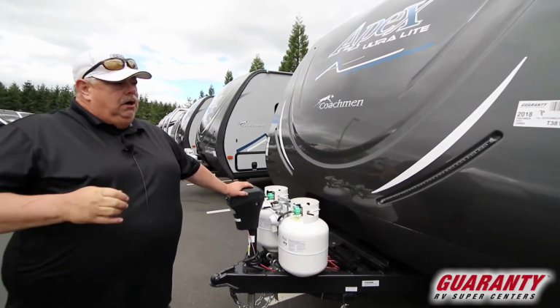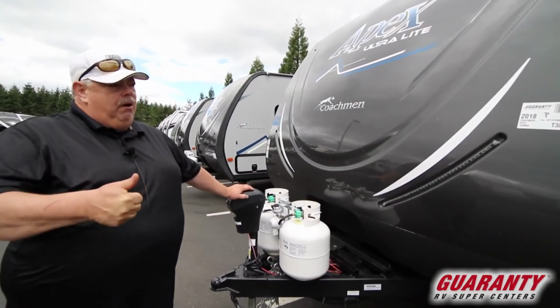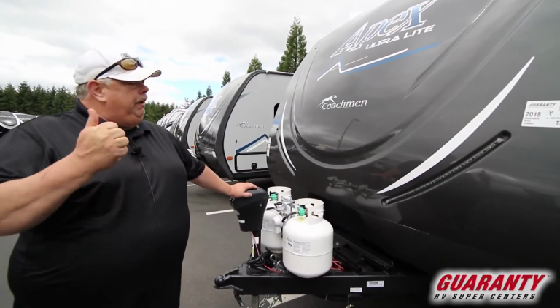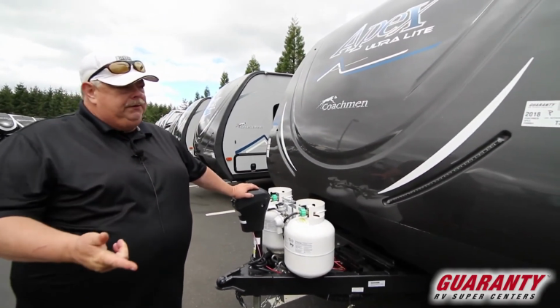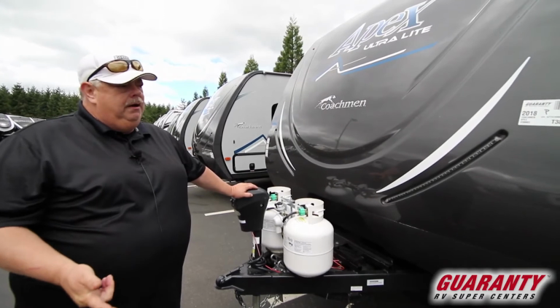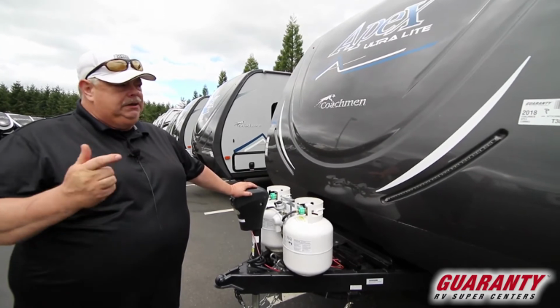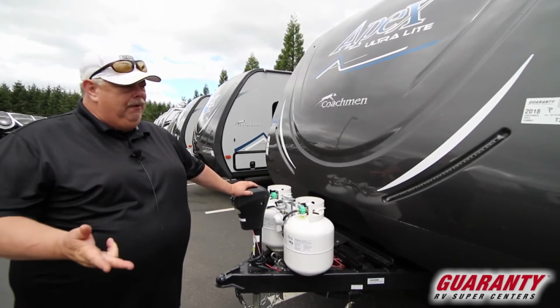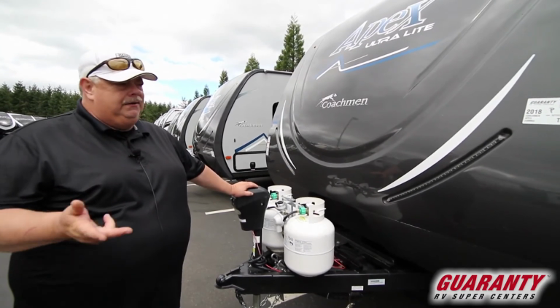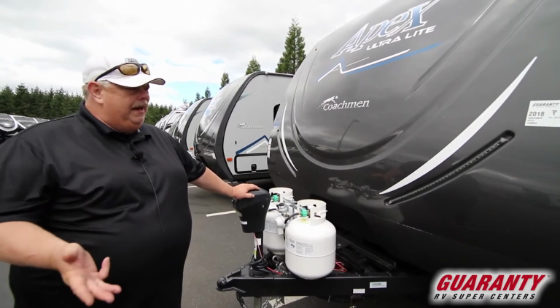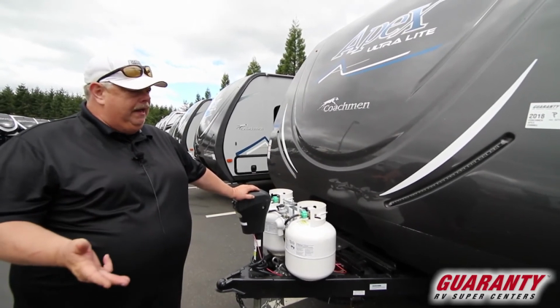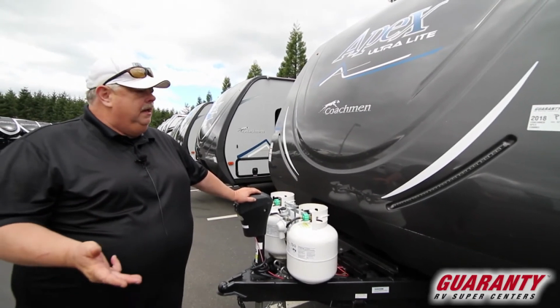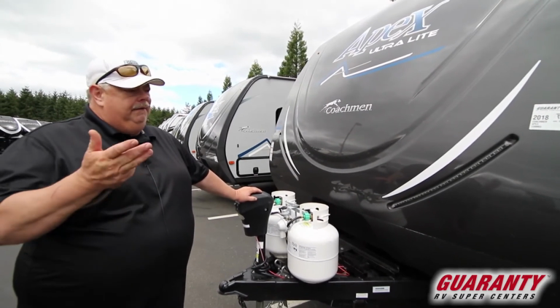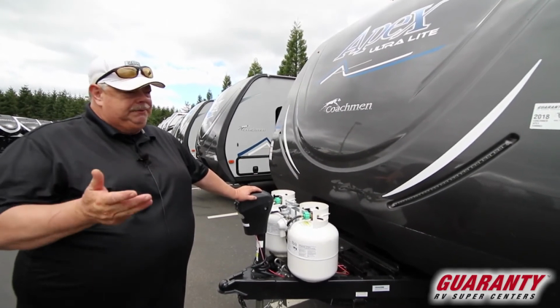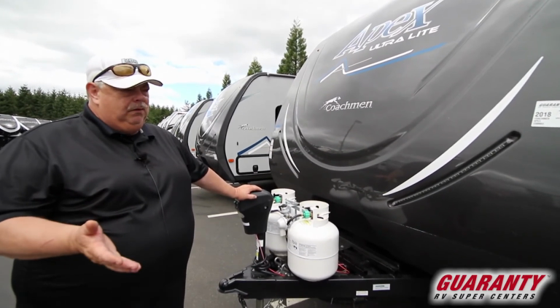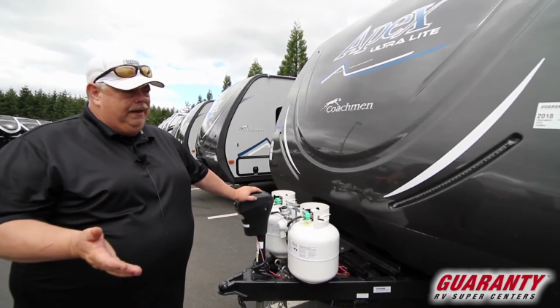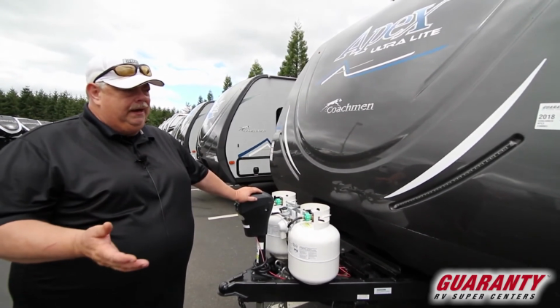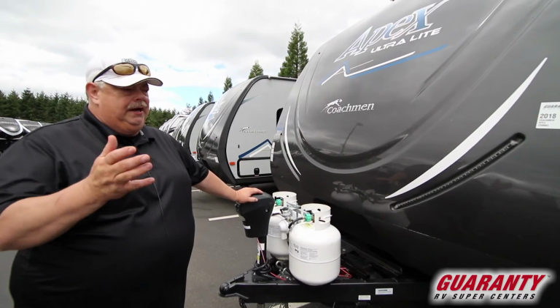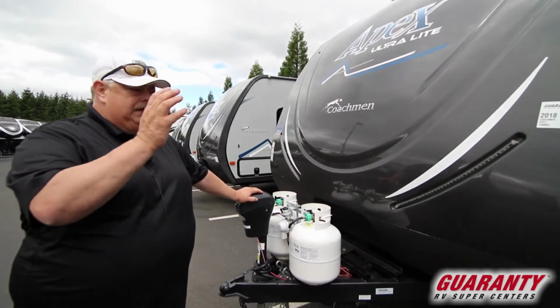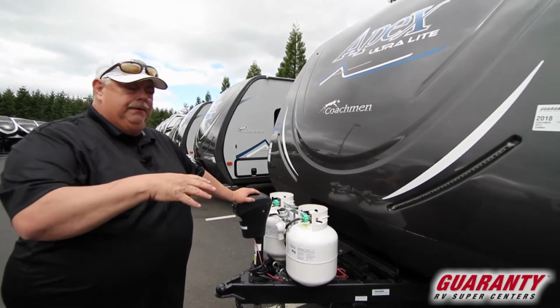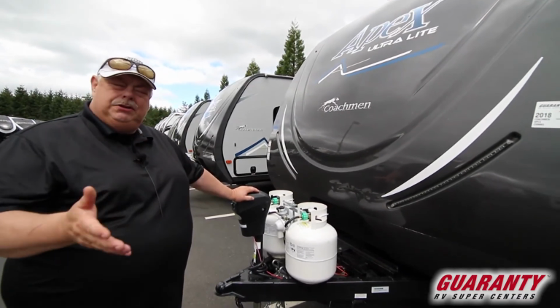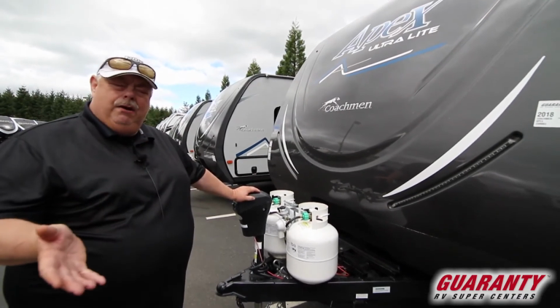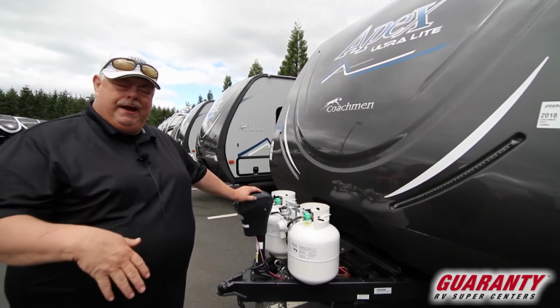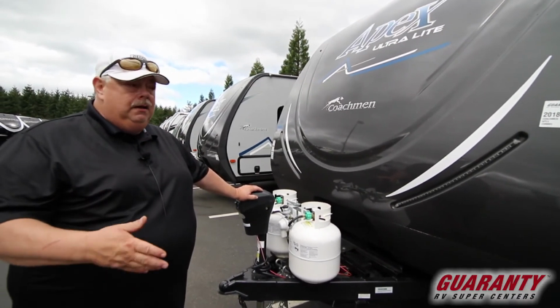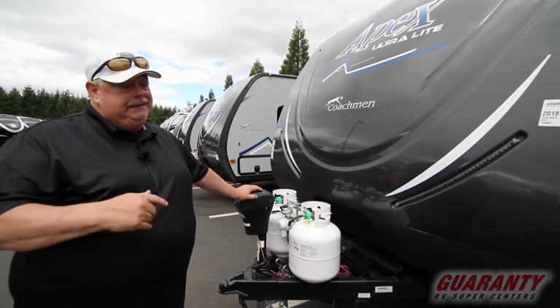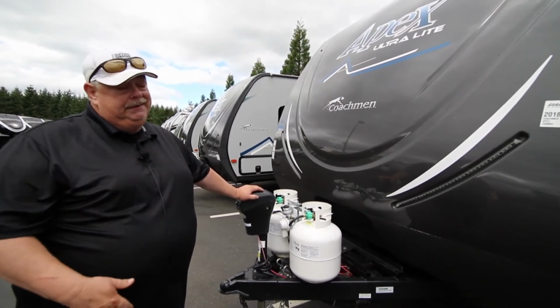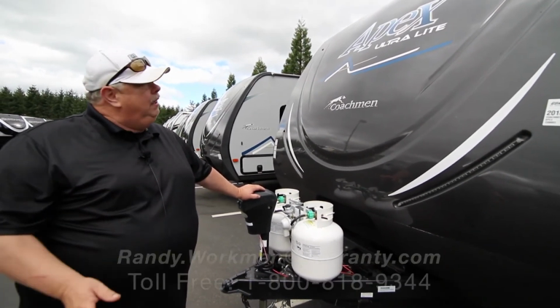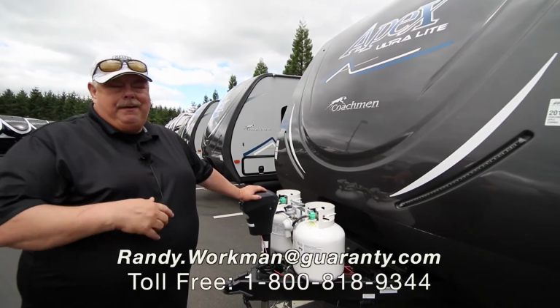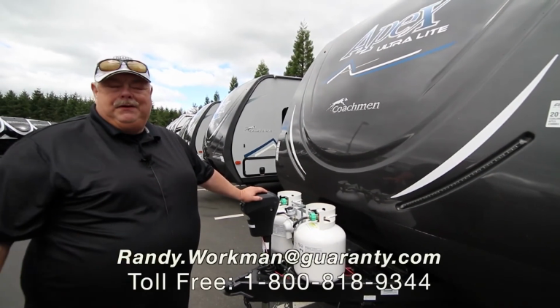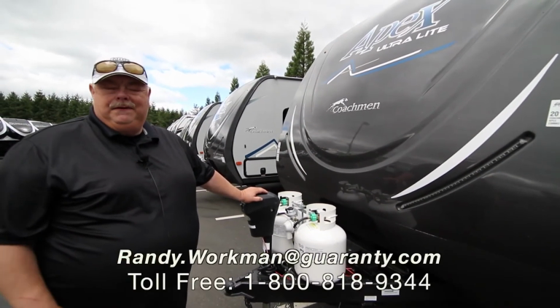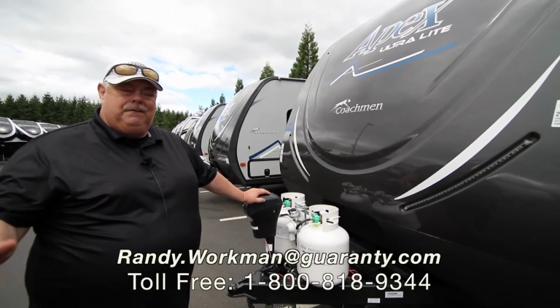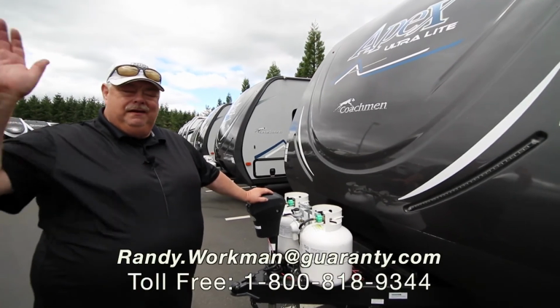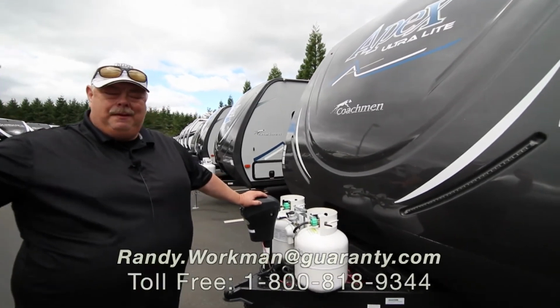So a small 23-foot trailer that's super lightweight — you can tow with about anything — and a very small floor plan that allows you to have some flexibility with the couch during the day or a bed at night, which makes it nice. Come on out, I'd be happy to show it to you in person. Look forward to seeing you. Bye-bye.